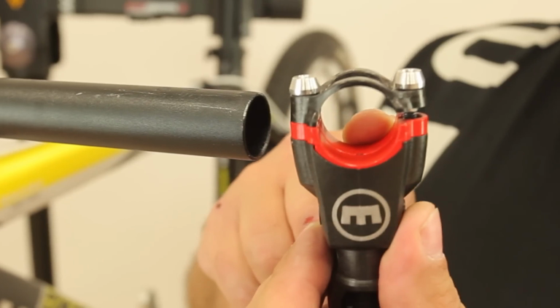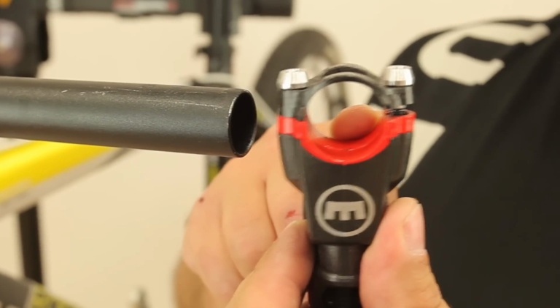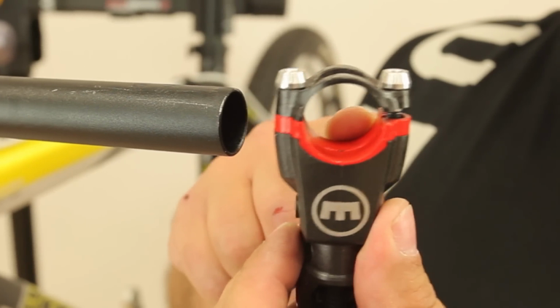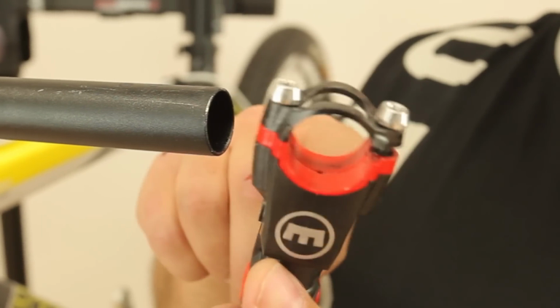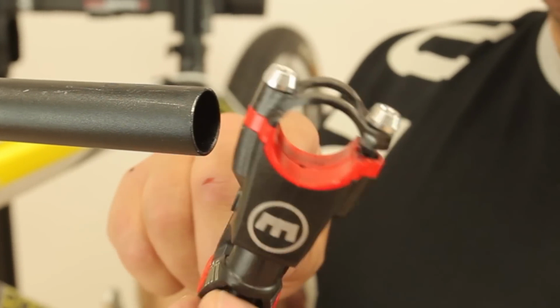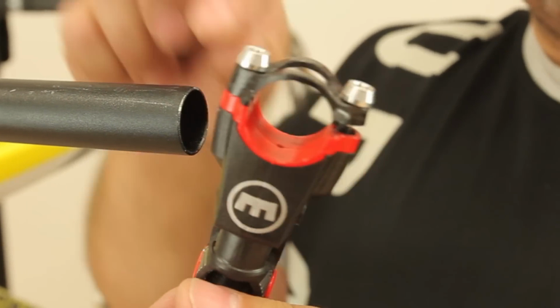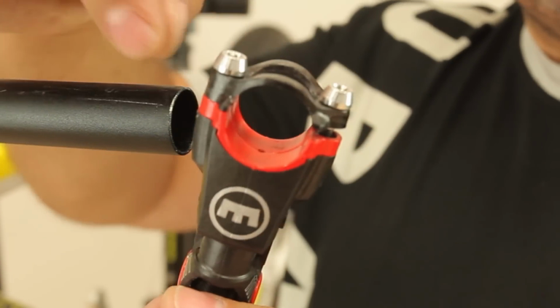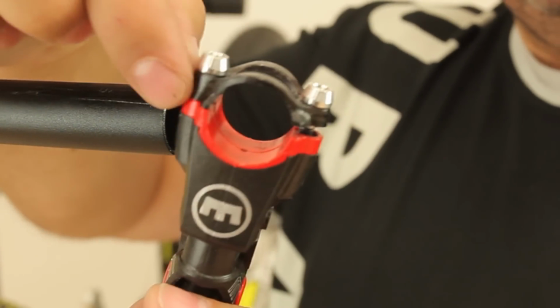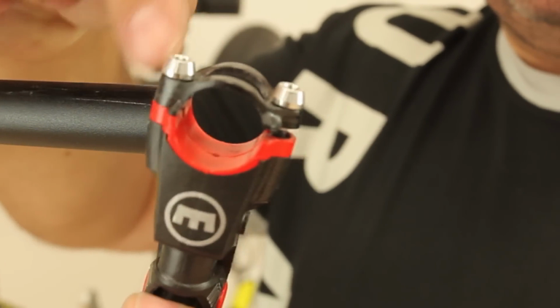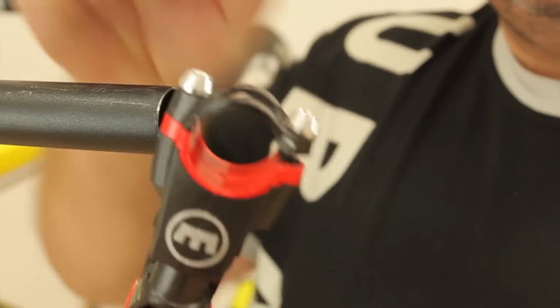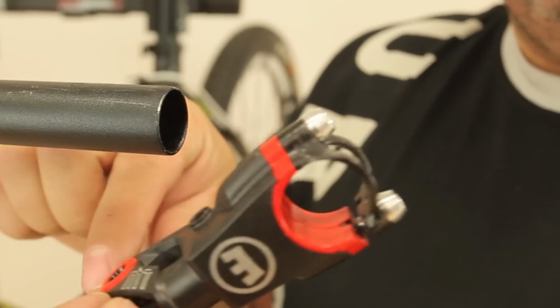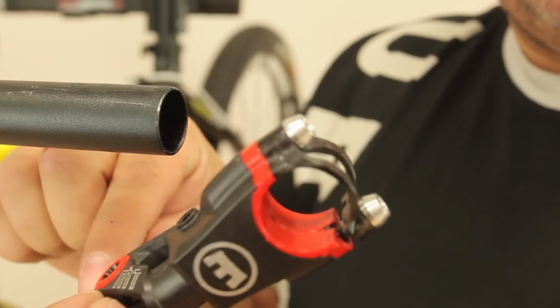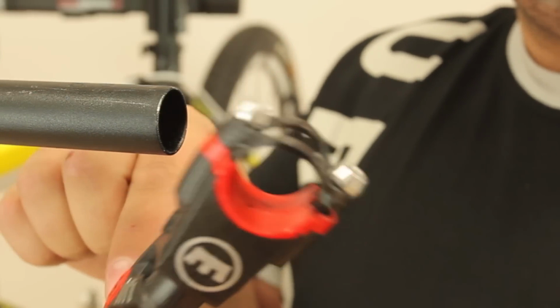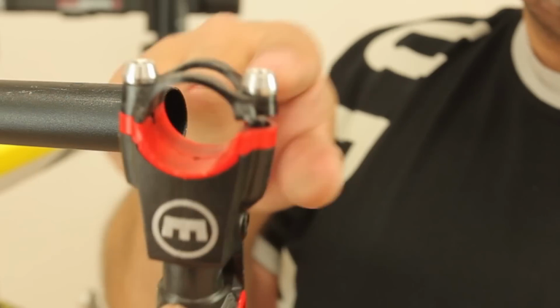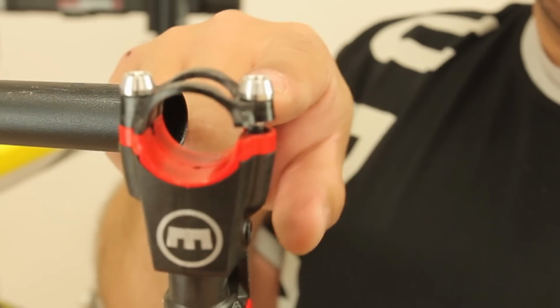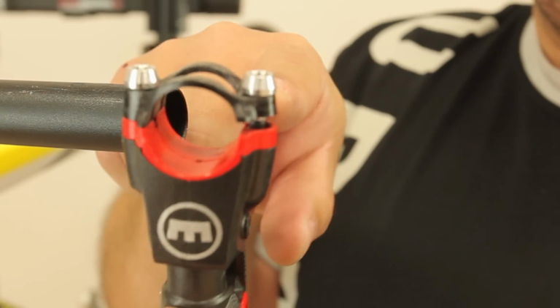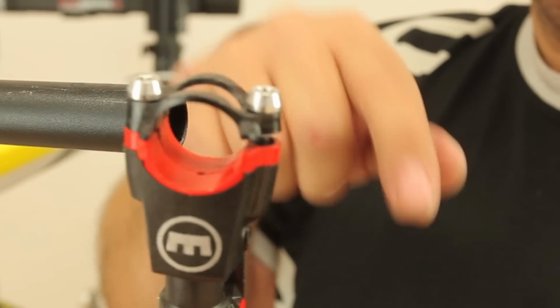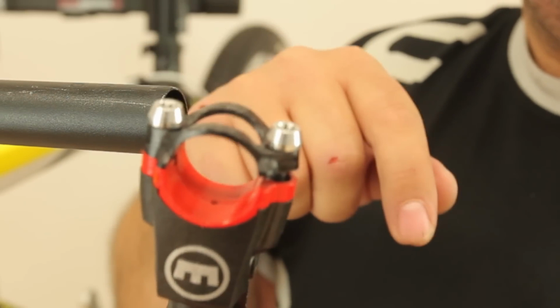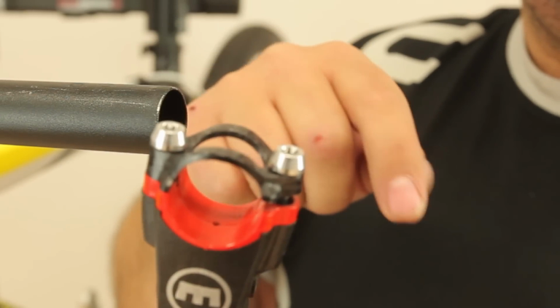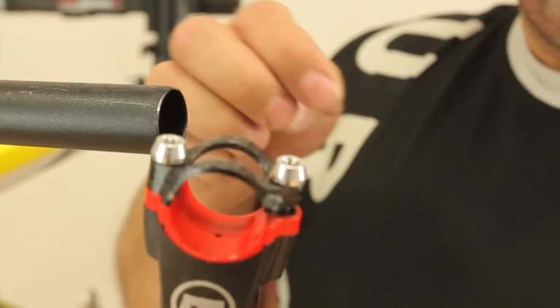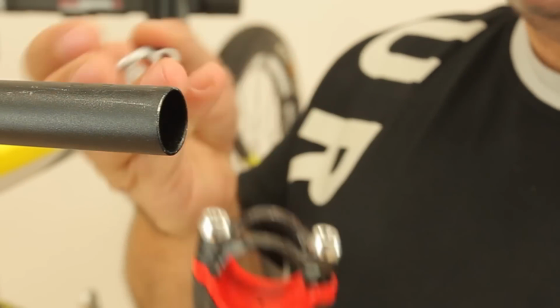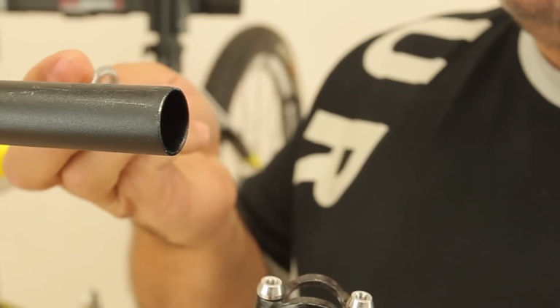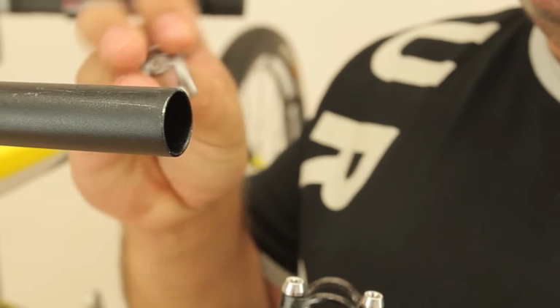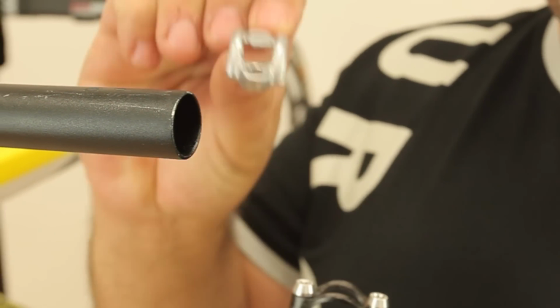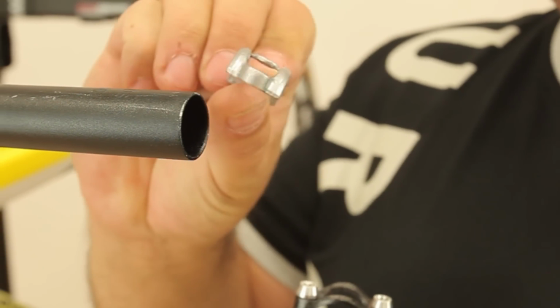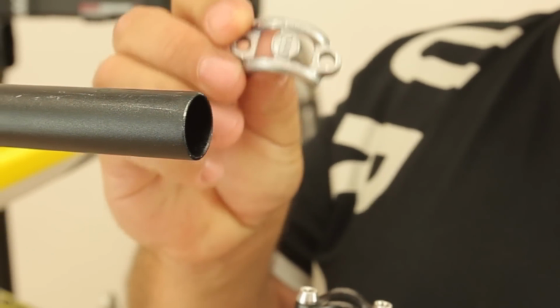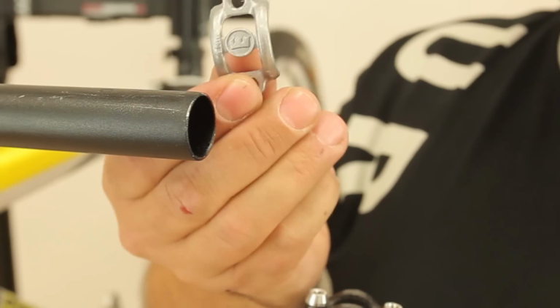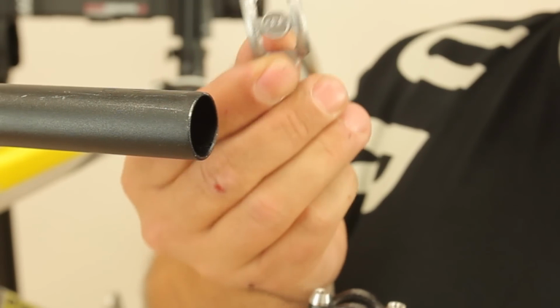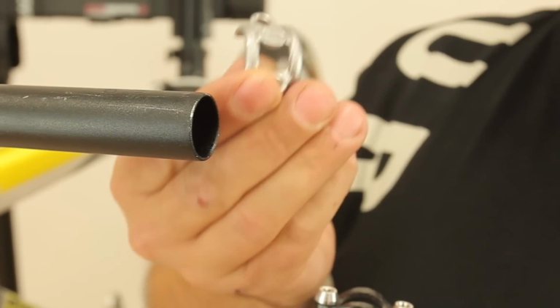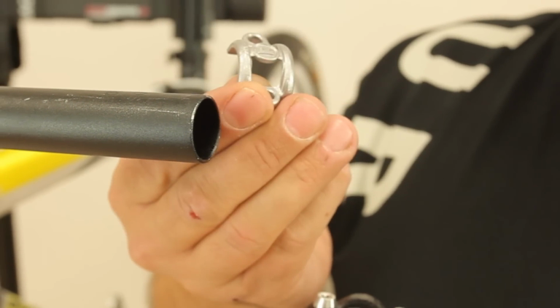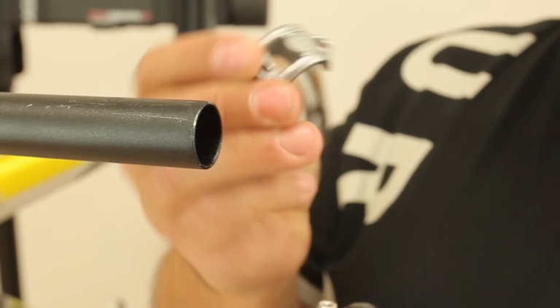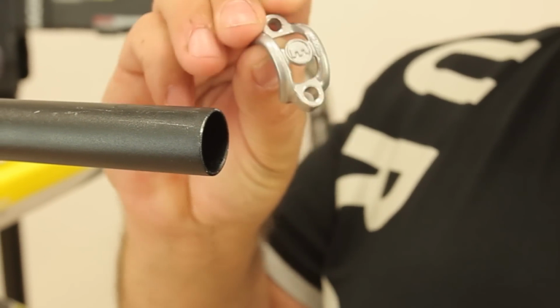It is important to note that the carbon clamp of the MT8 should always be mounted with the thicker flange on top and the thinner on the bottom. MT6 through MT2 are equipped with aluminium clamps, clearly indicating orientation via arrows and the position of the logo.